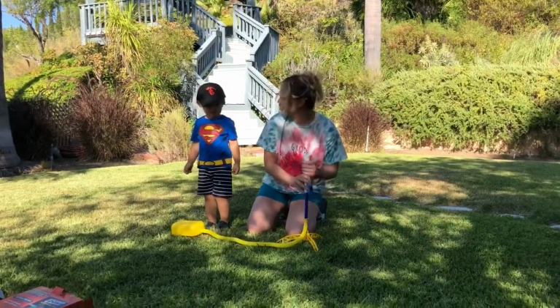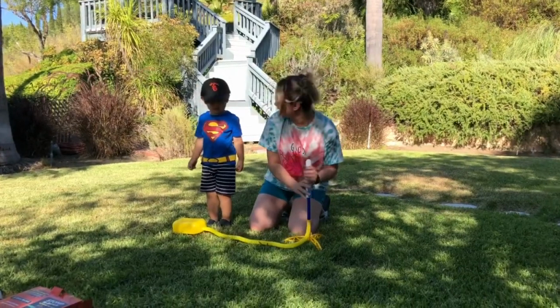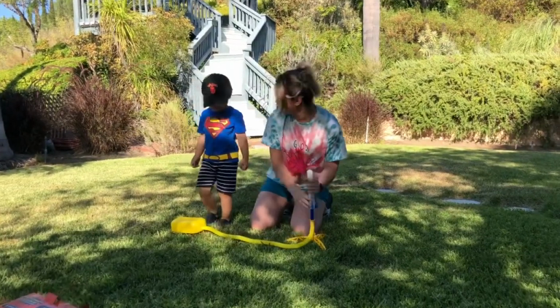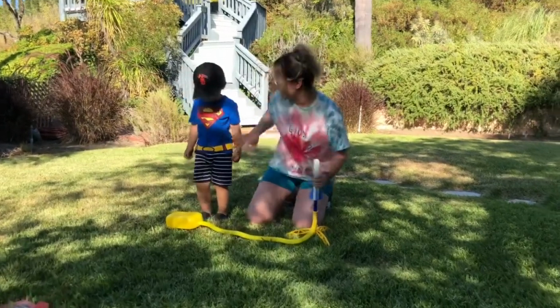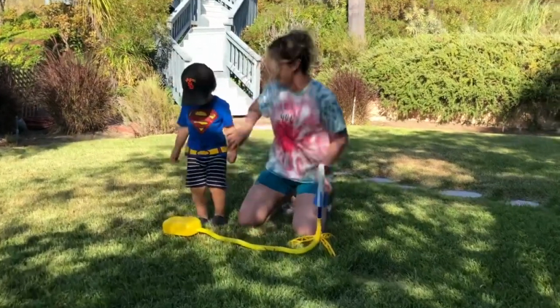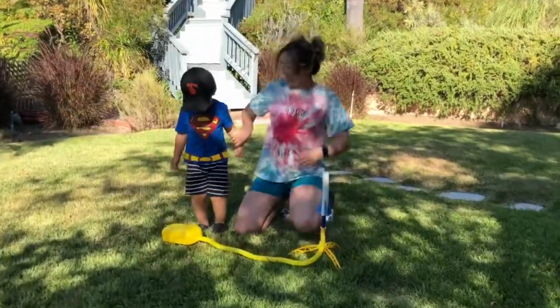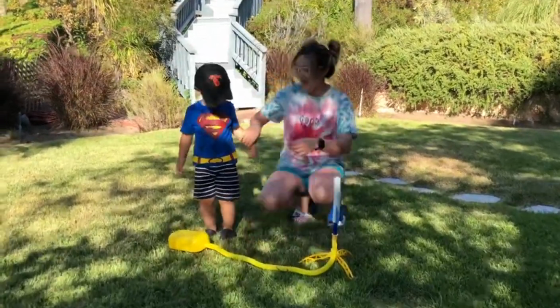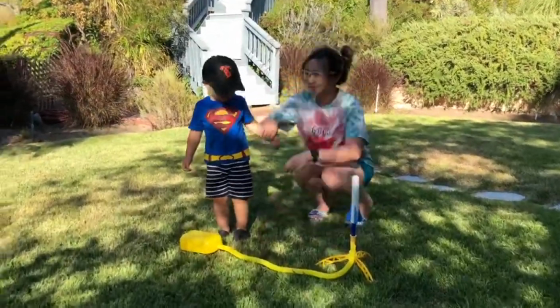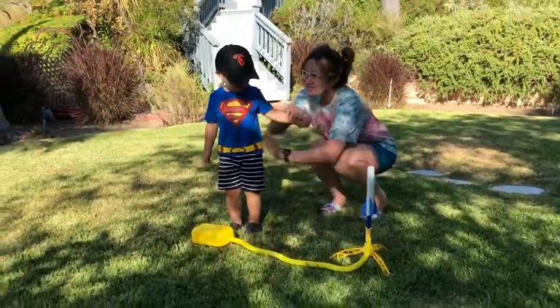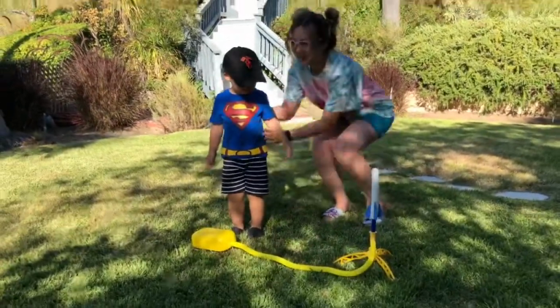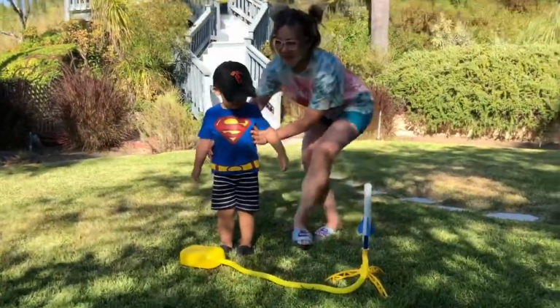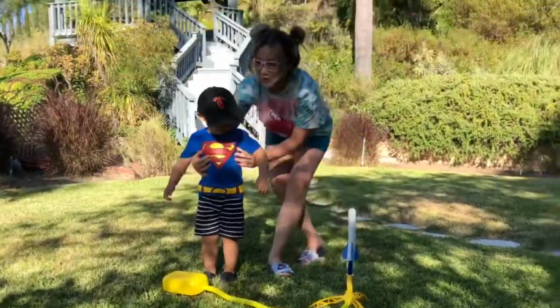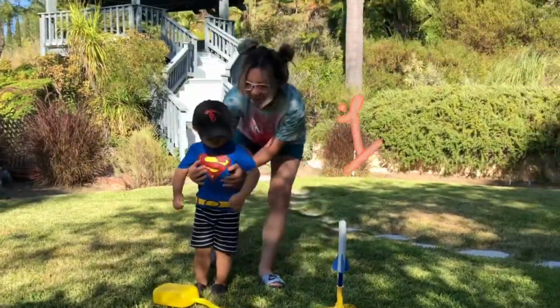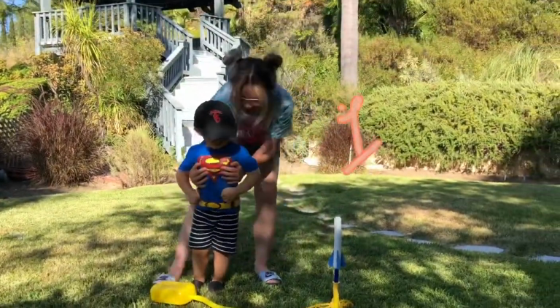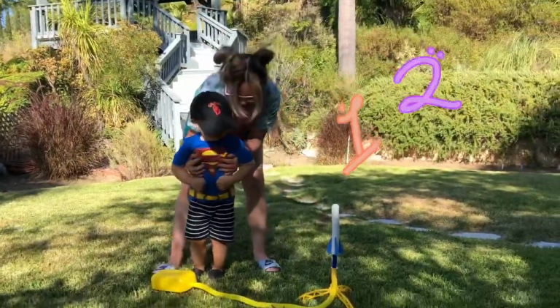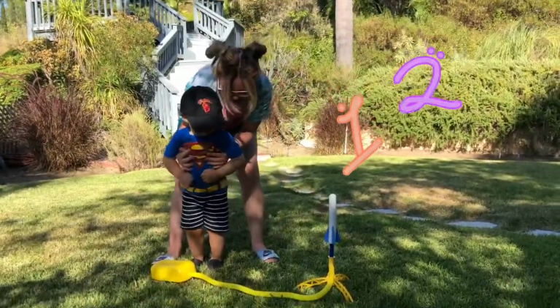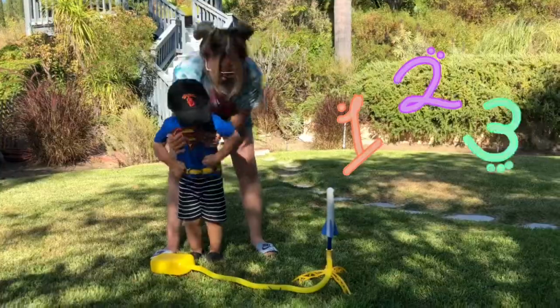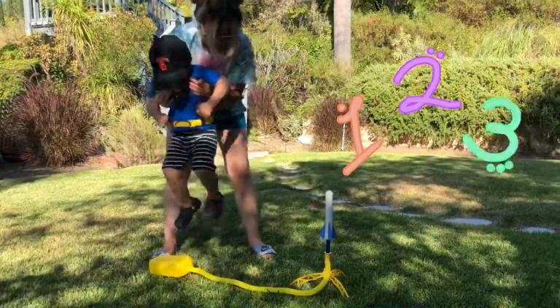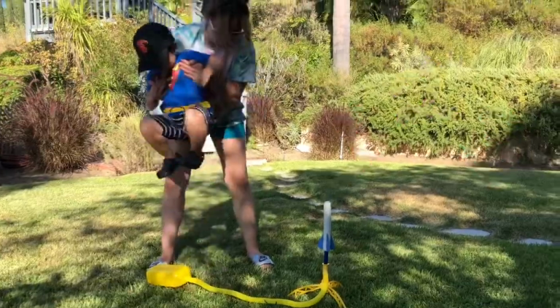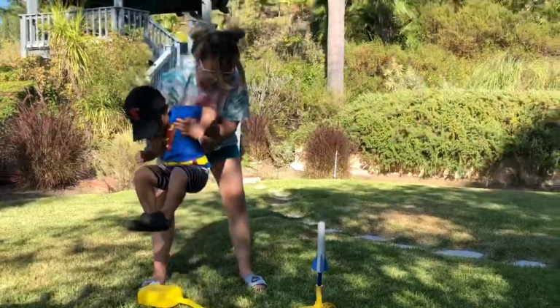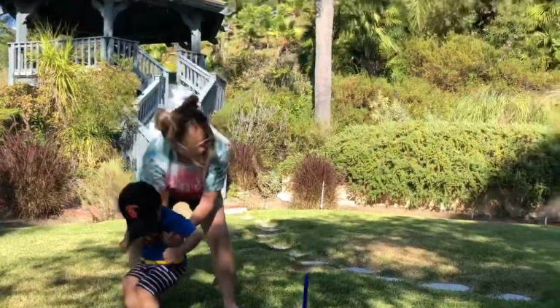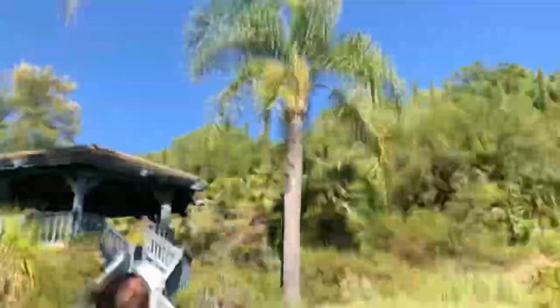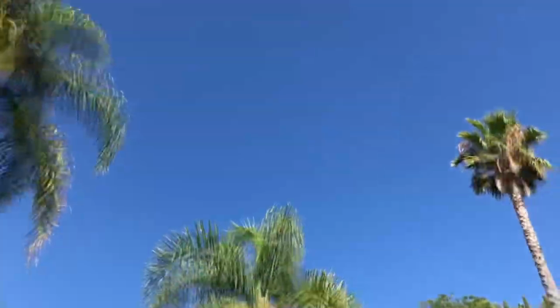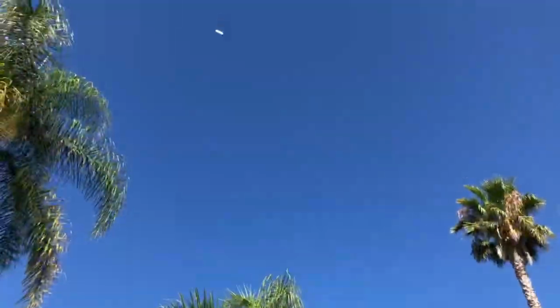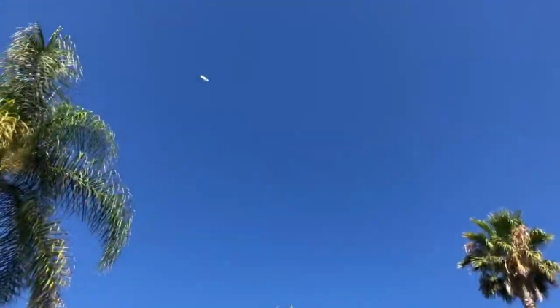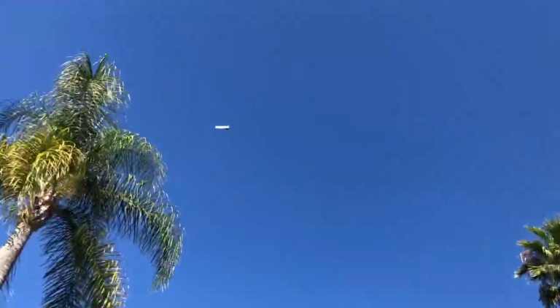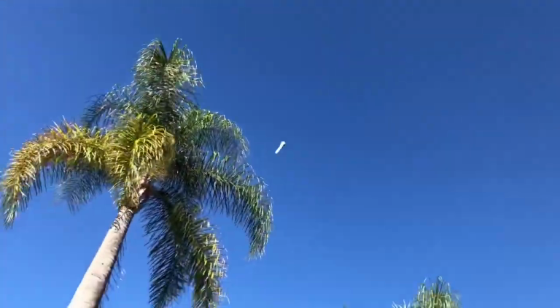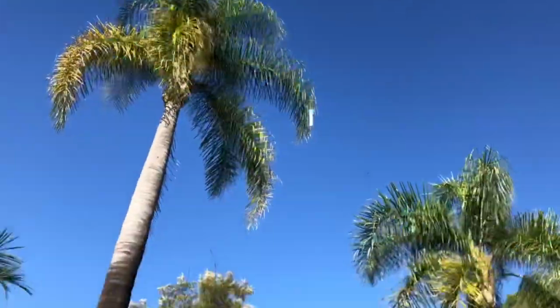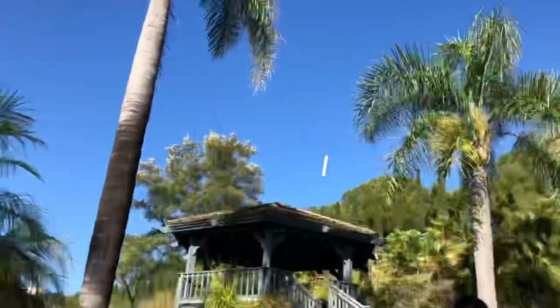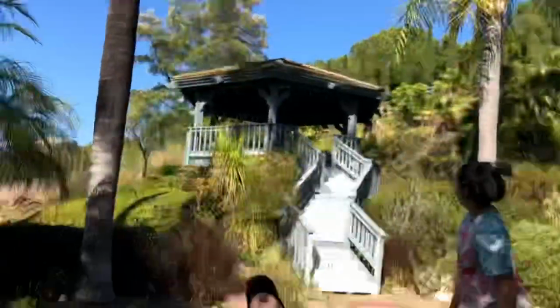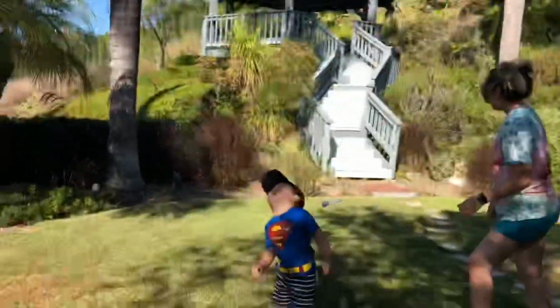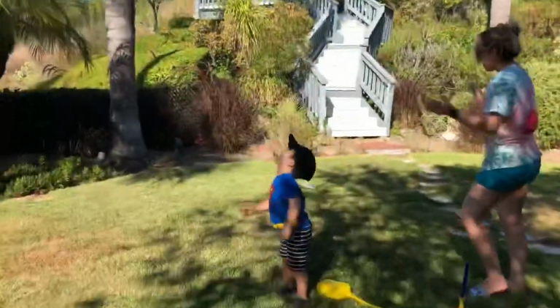Ready? Okay, let's do it together. One, two, three. Jump! Yeah! Wow!